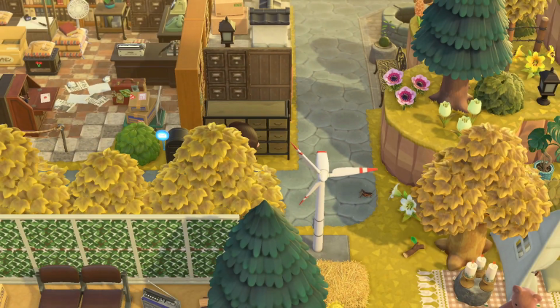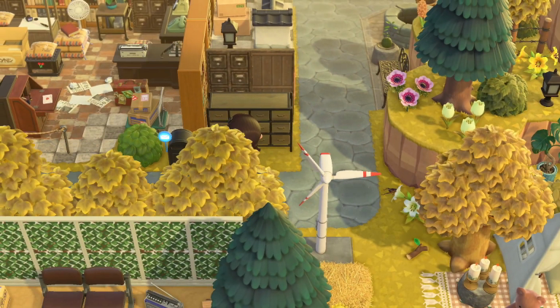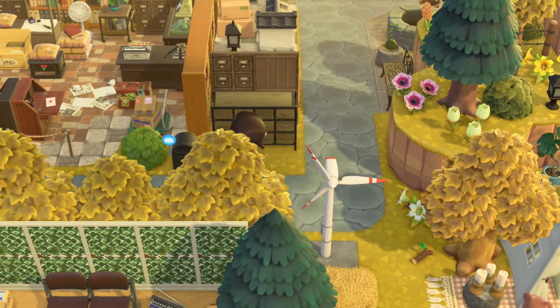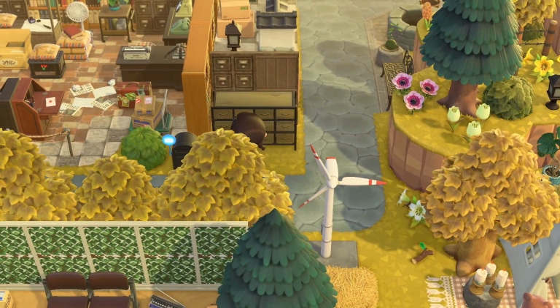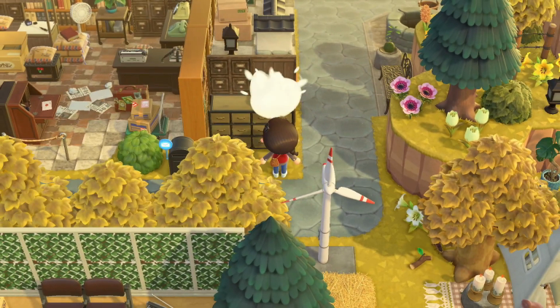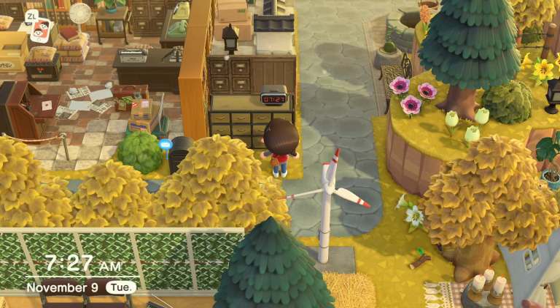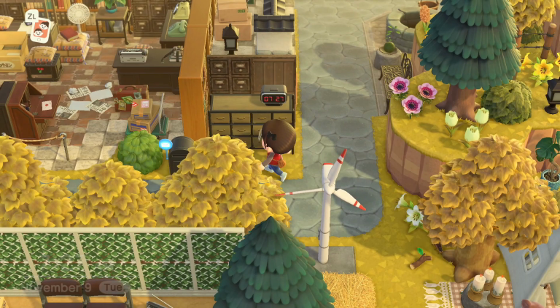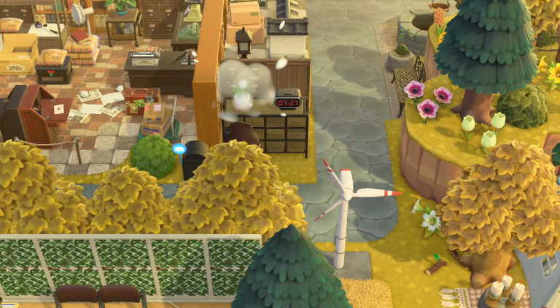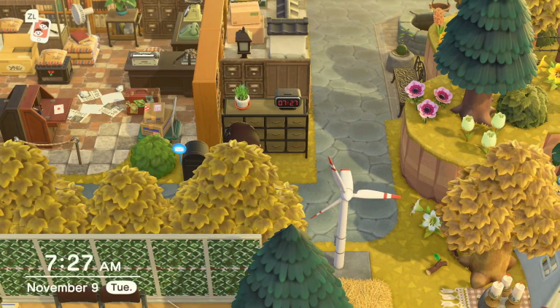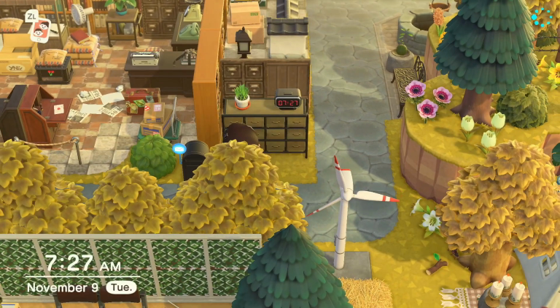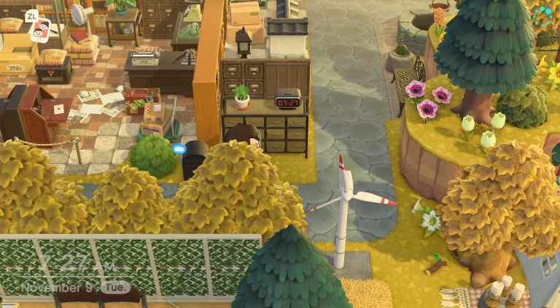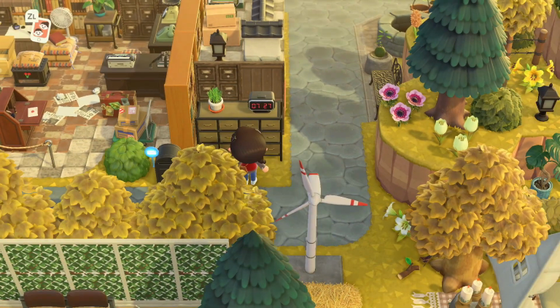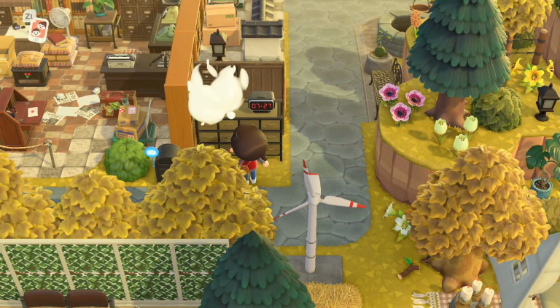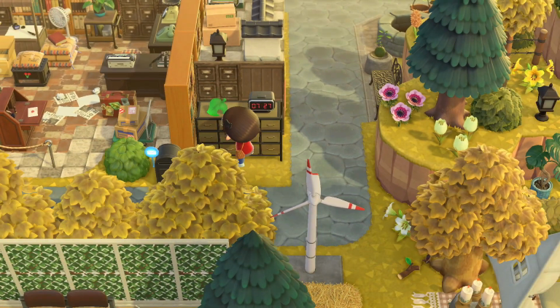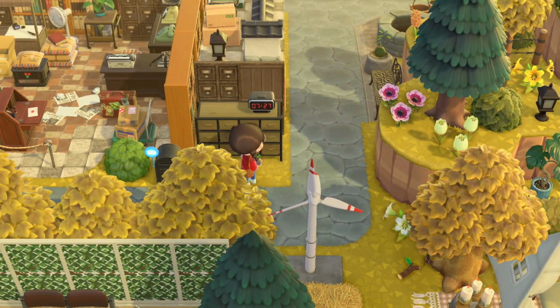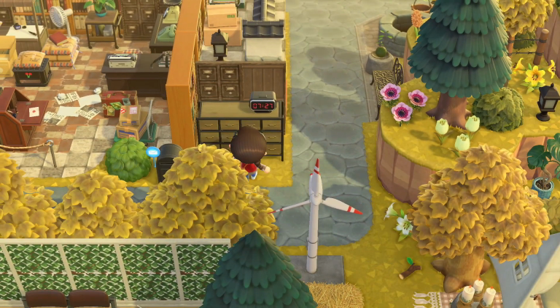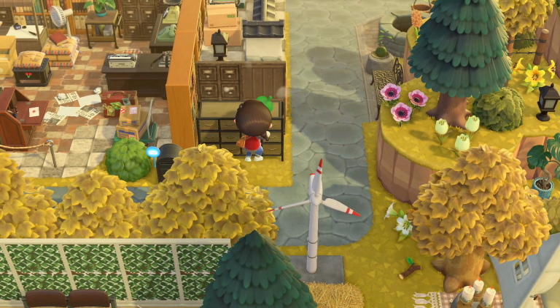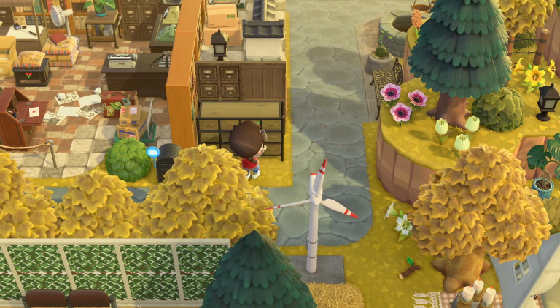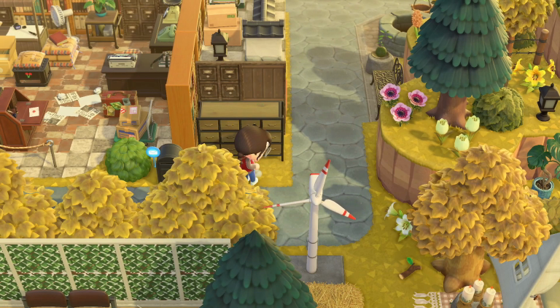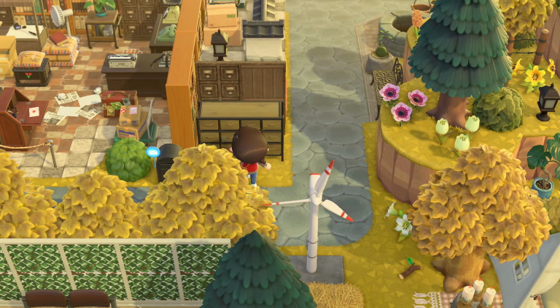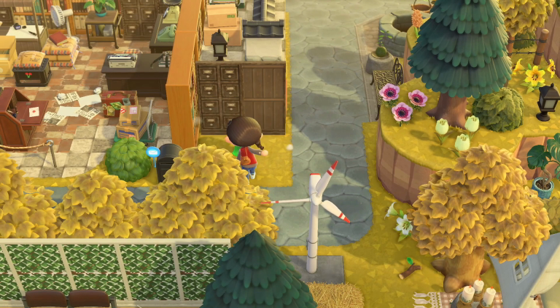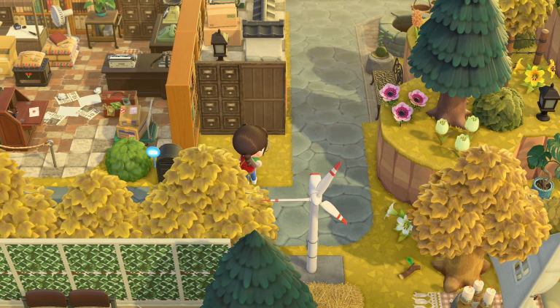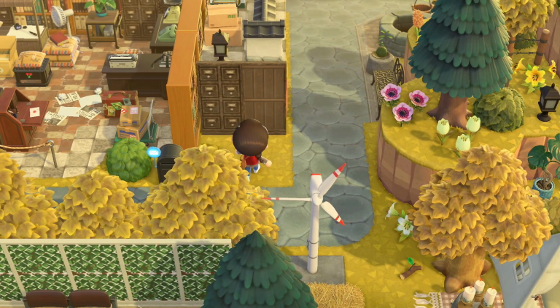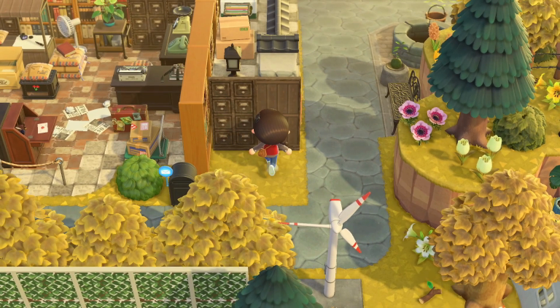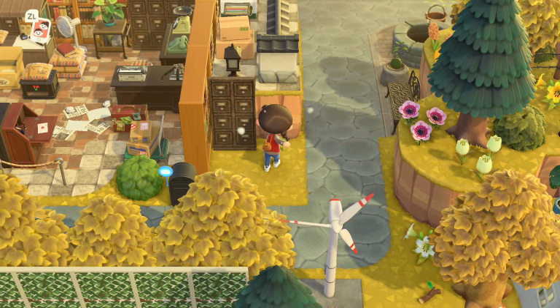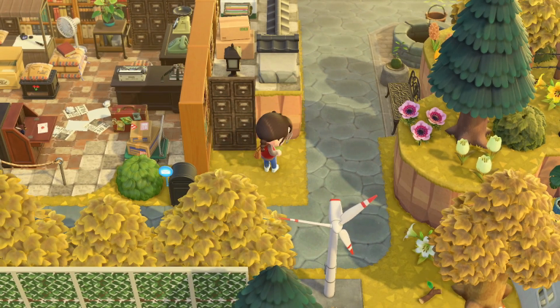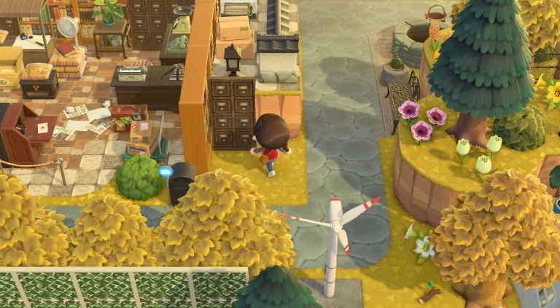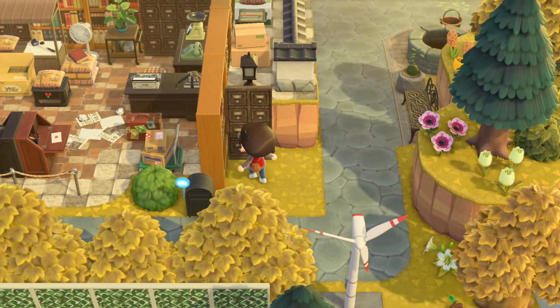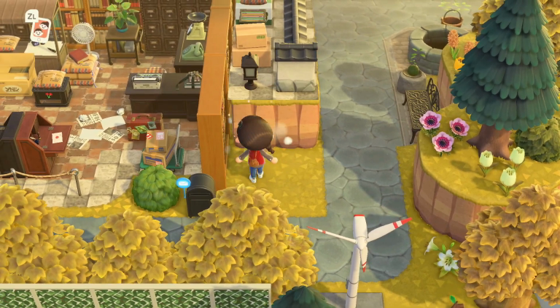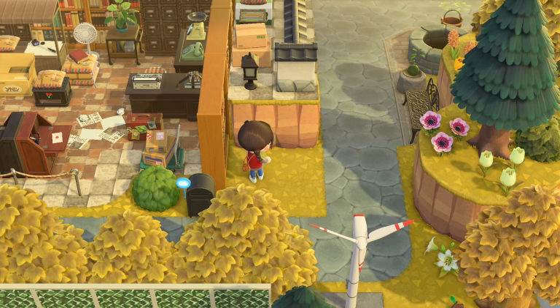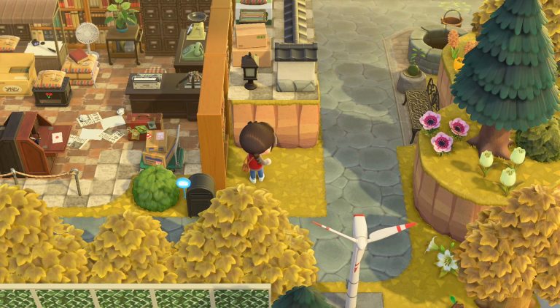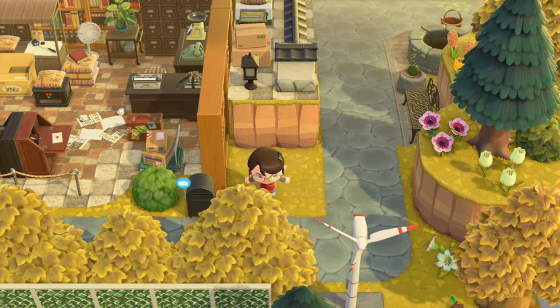I think that this vintage dresser added in the 2.0 update looks so much like post office boxes, and I thought that this little area to the right of the main building was the perfect place to put it. Once I placed it, I realized that it would make sense to extend the floor underneath it, so I began to do that.